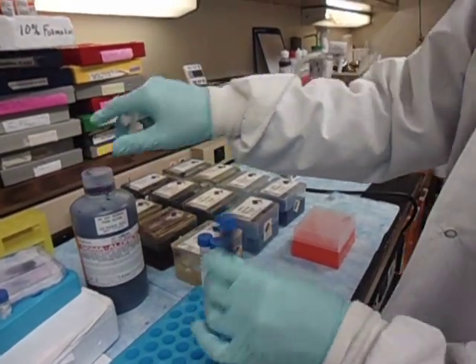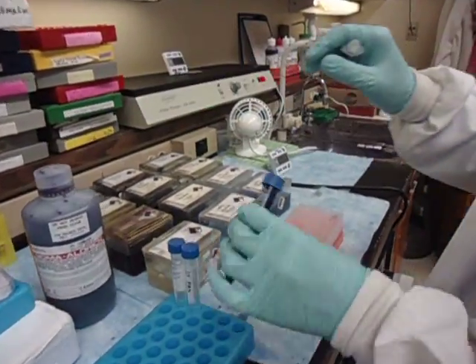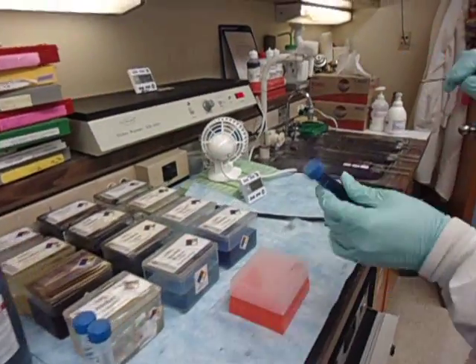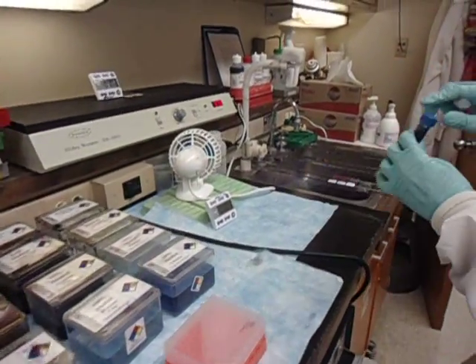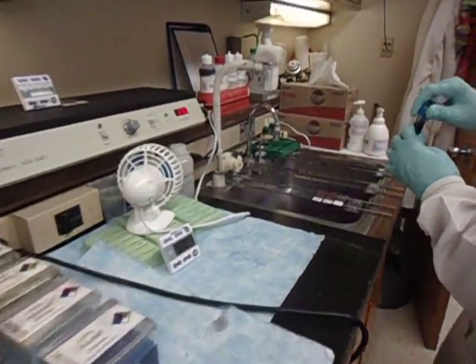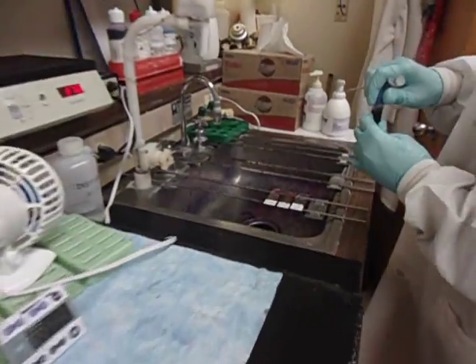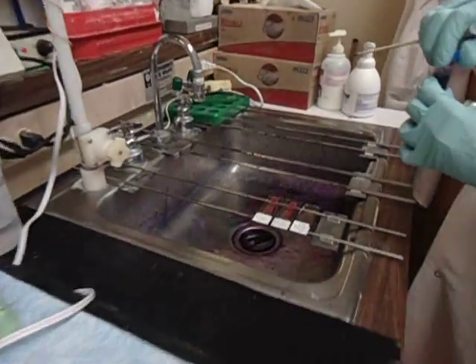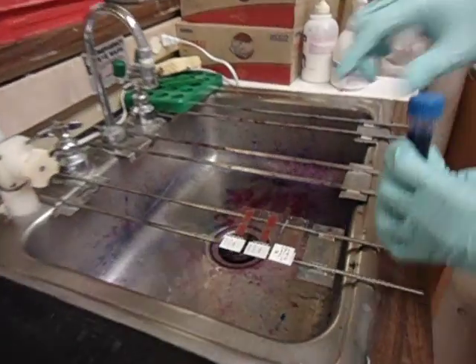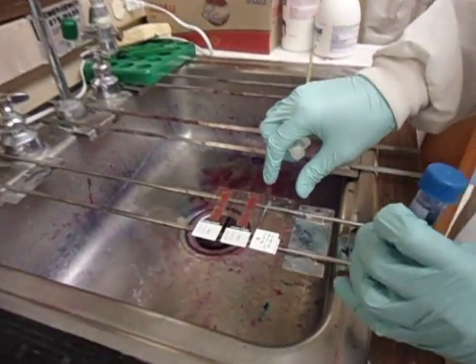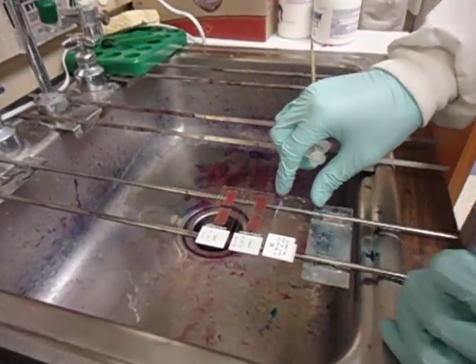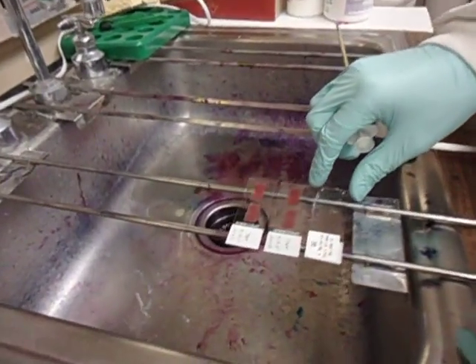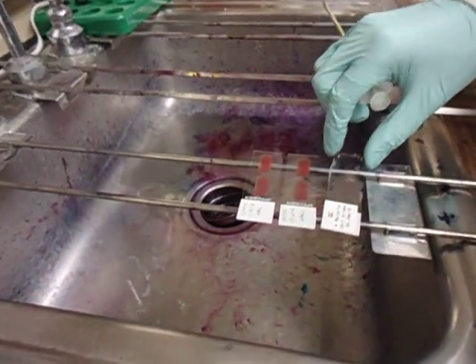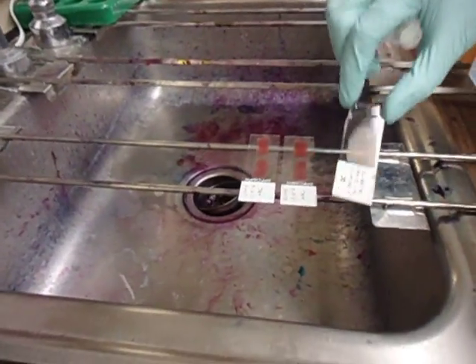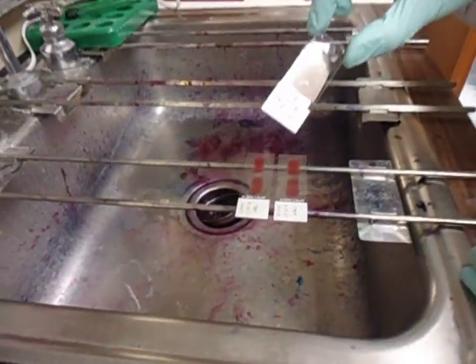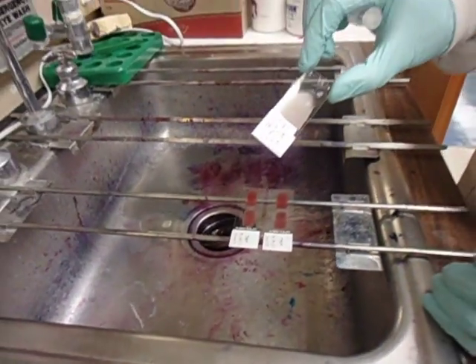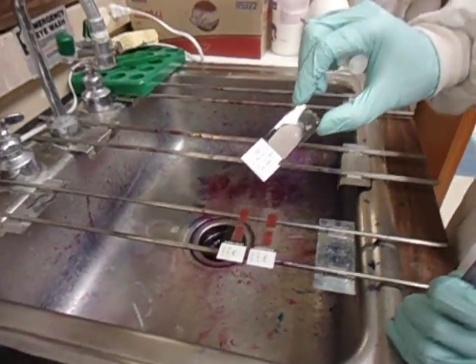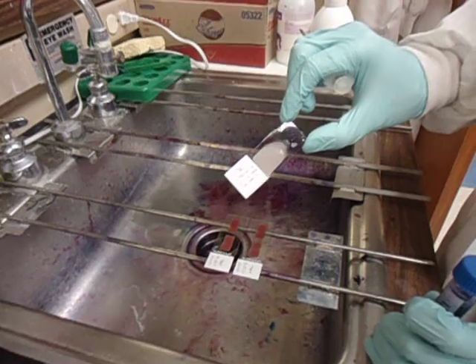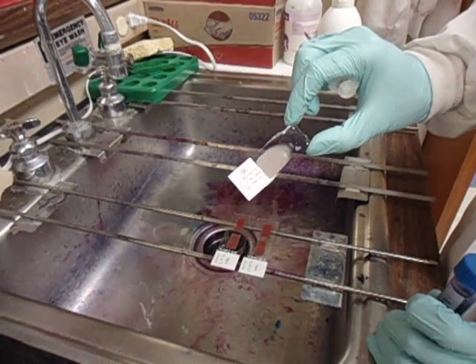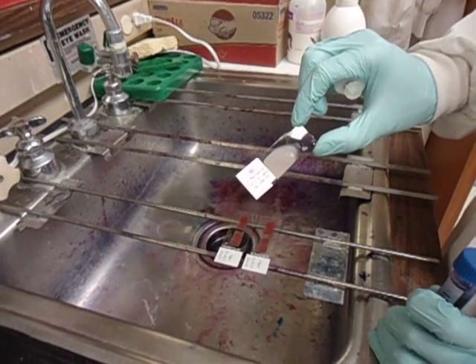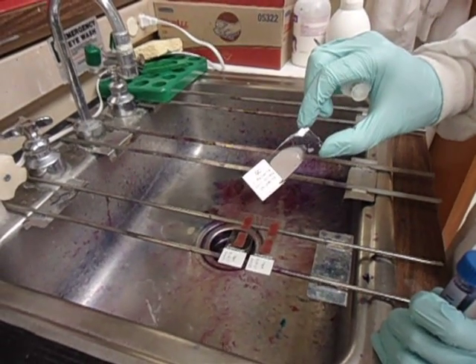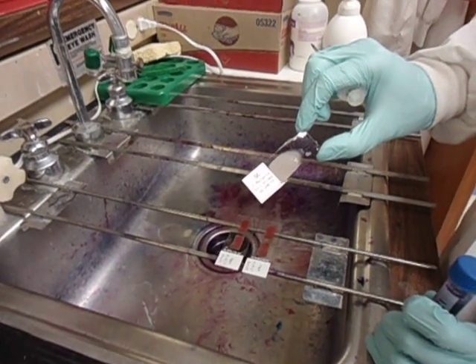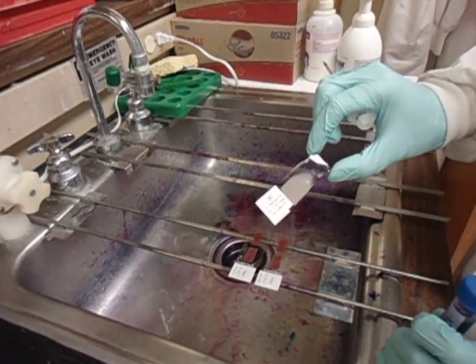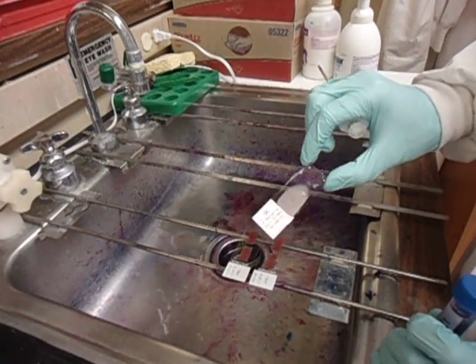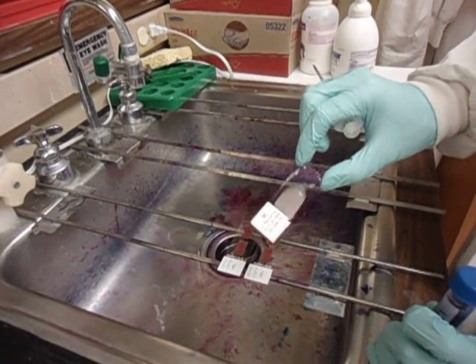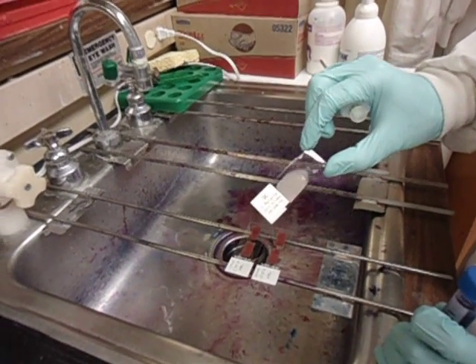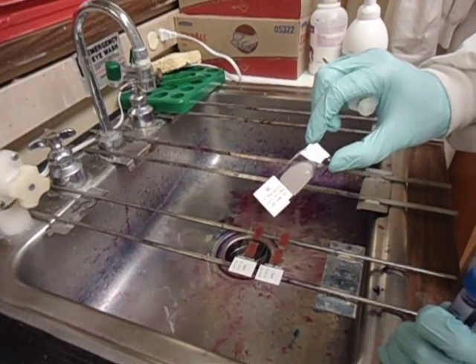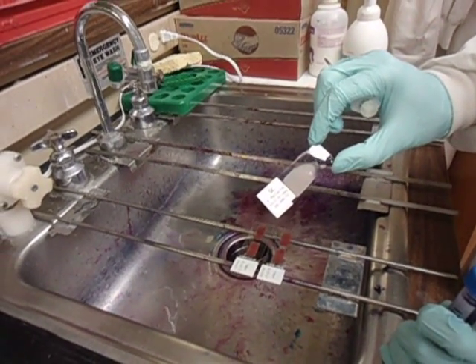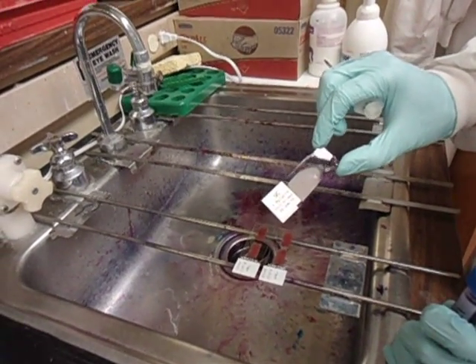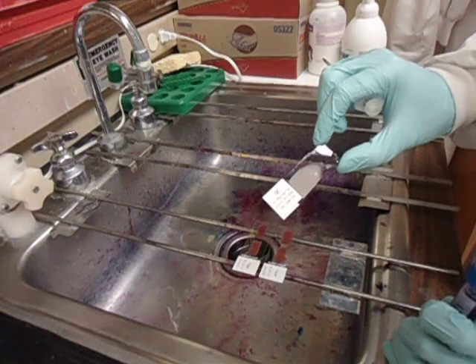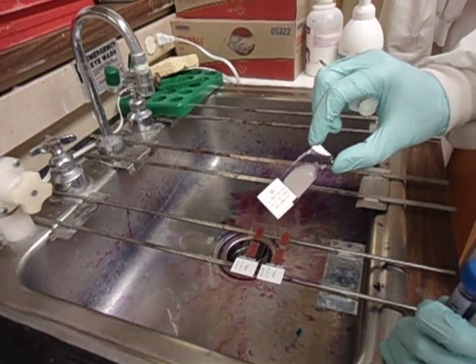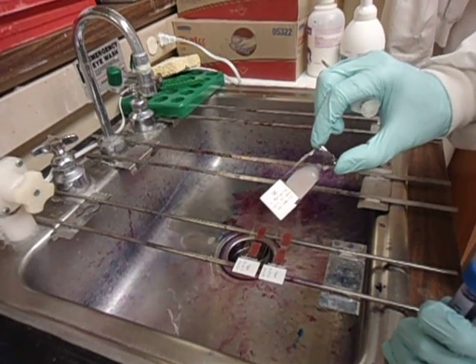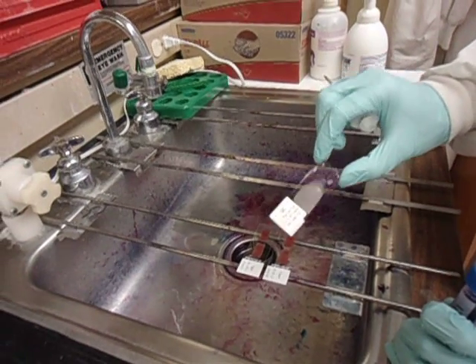Over here we'll see that I've taken a quality control malaria slide from the minus 70 freezer that we stored it in. It's a thin smear that's been fixed with methanol.